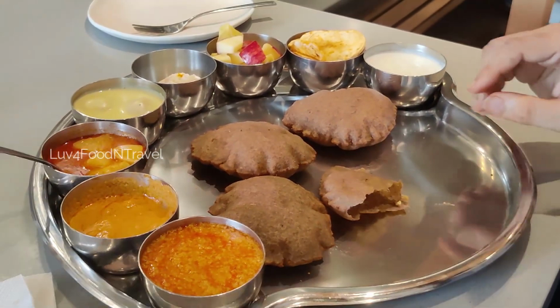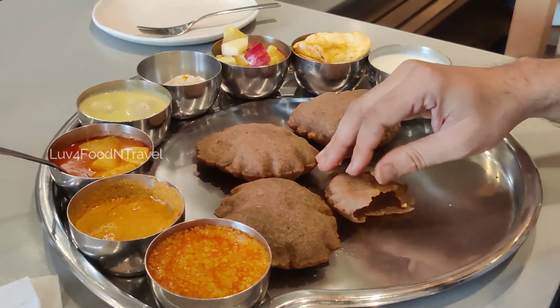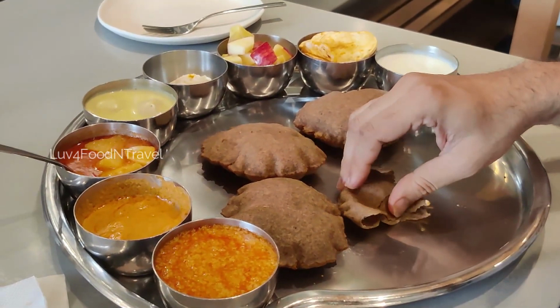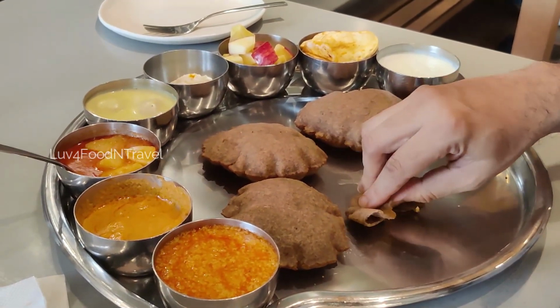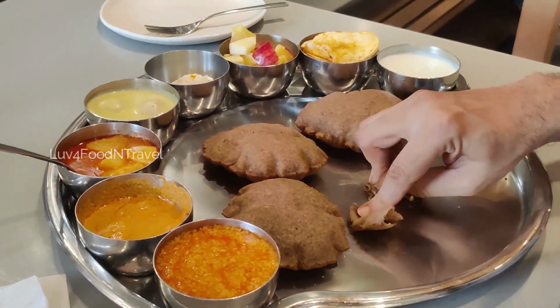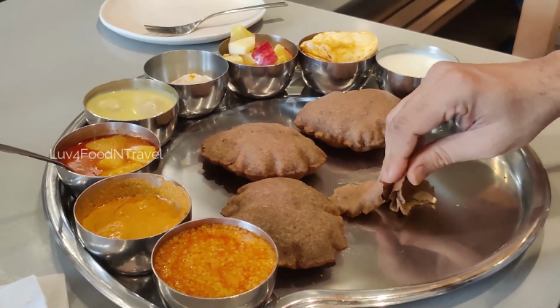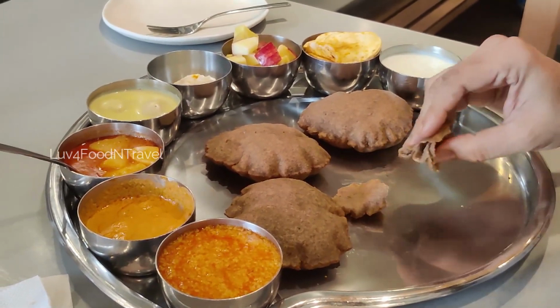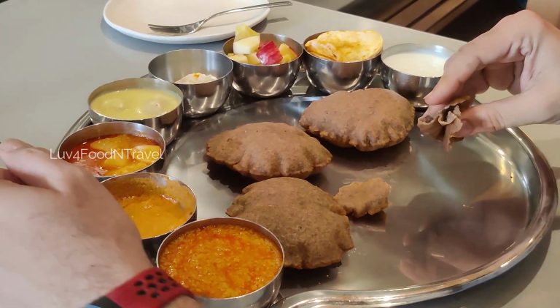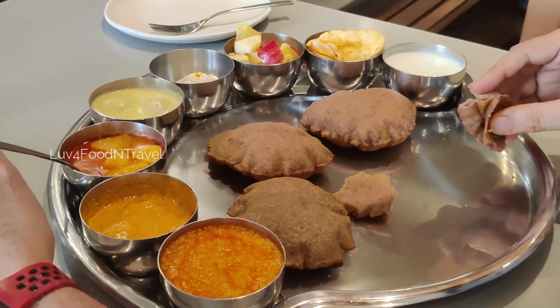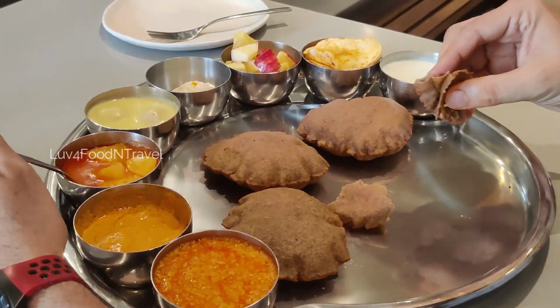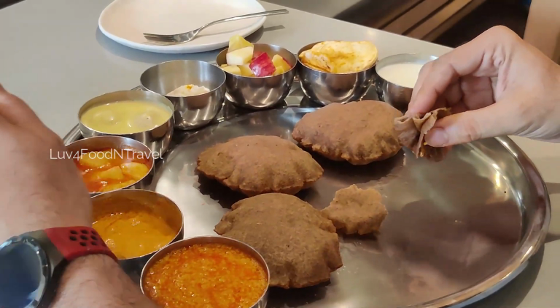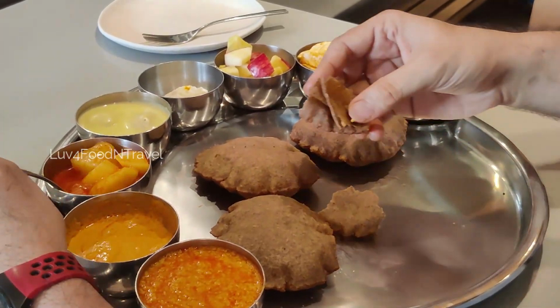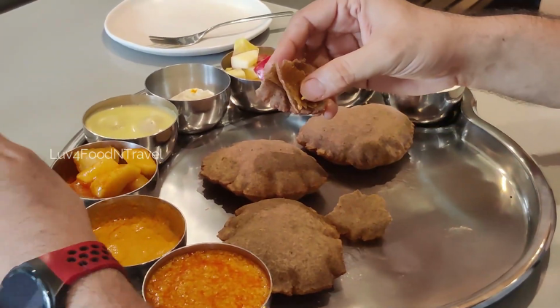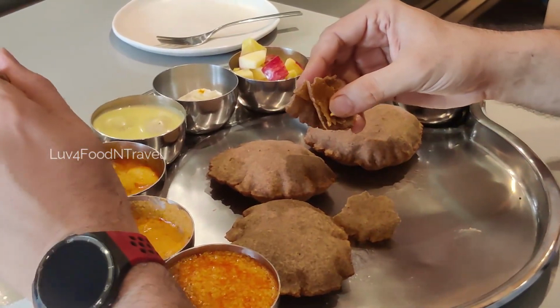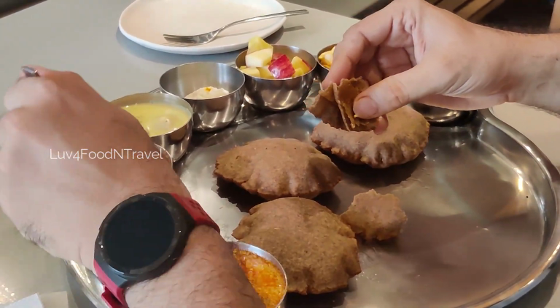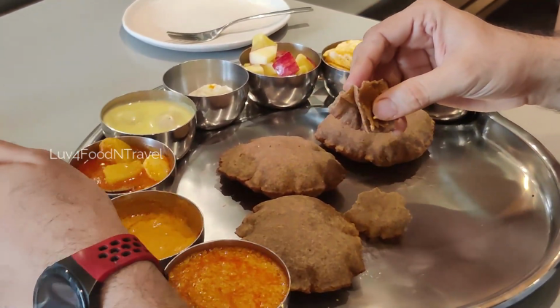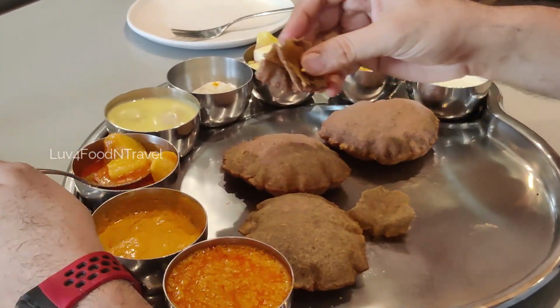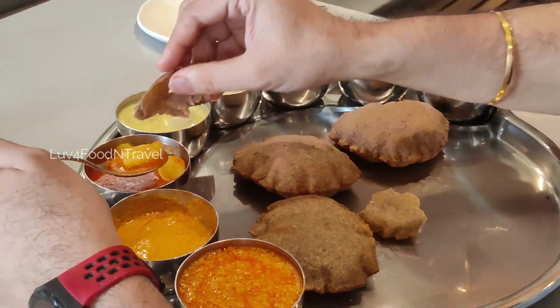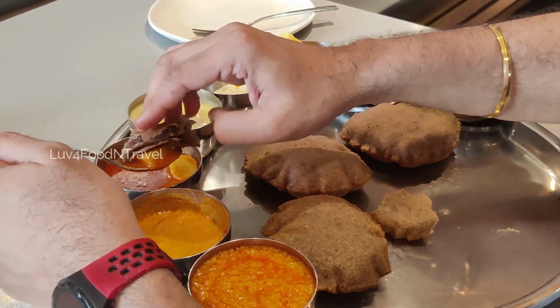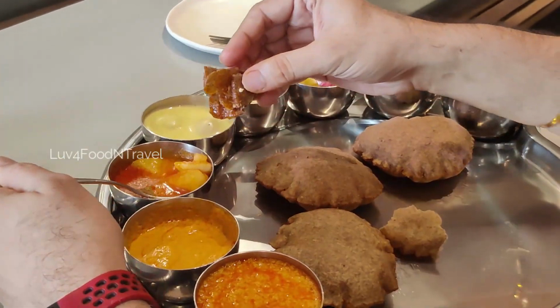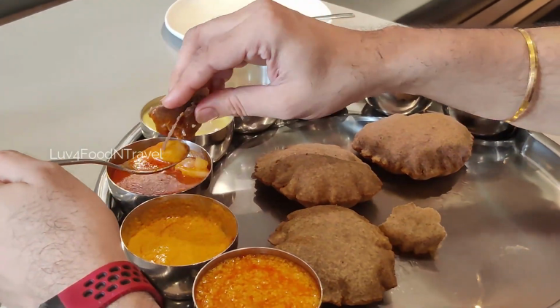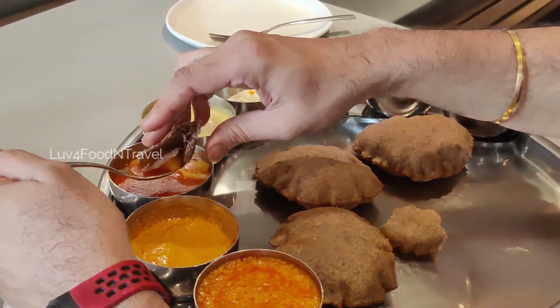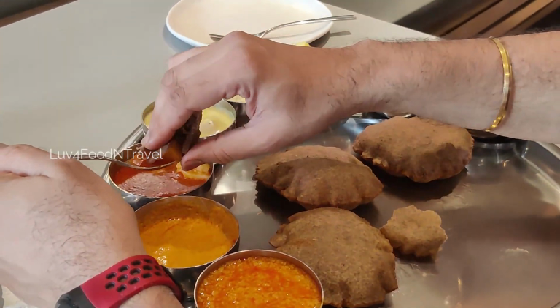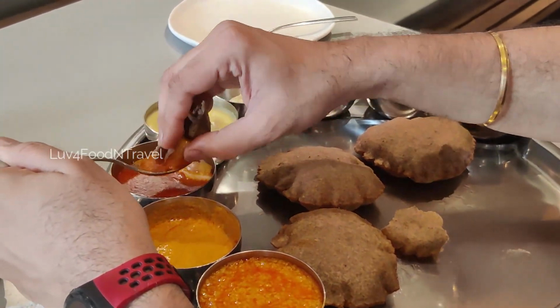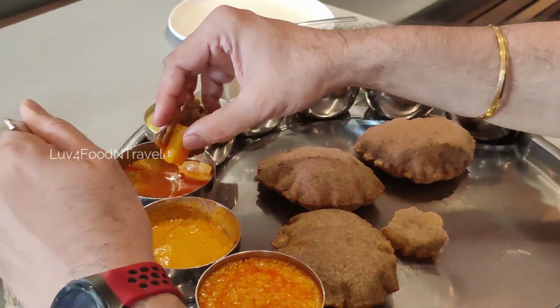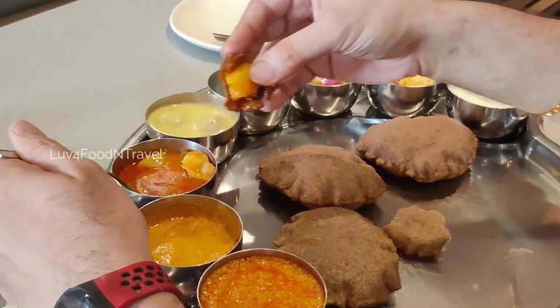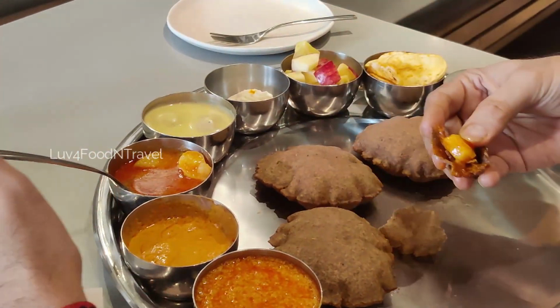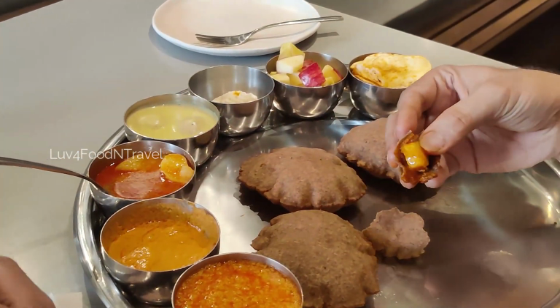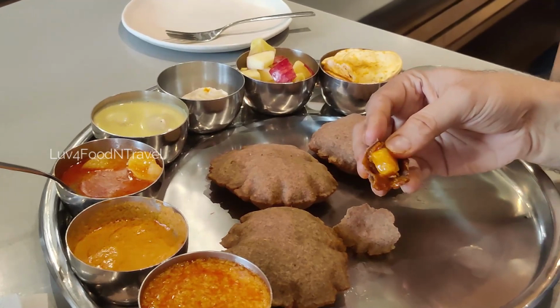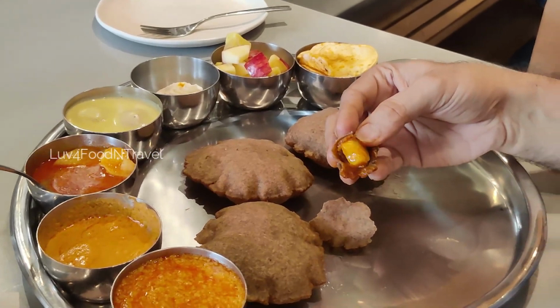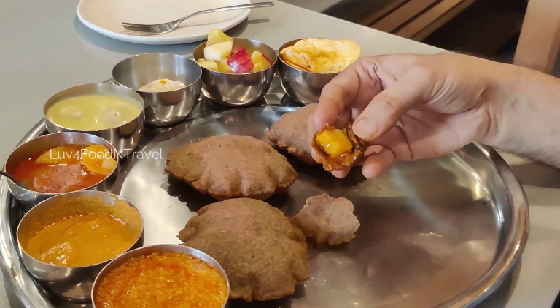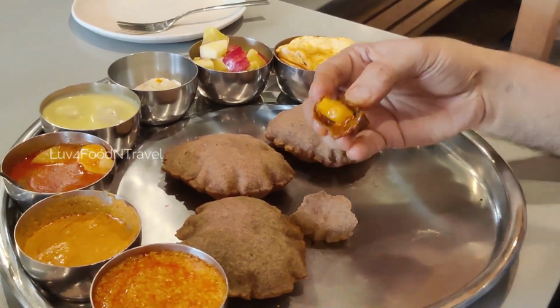We also tried the puri with aloo sabji. However, this aloo dish was watery and we basically did not like the taste of the curry. In fact, we were not able to have this curry any further and had to leave it as it is.